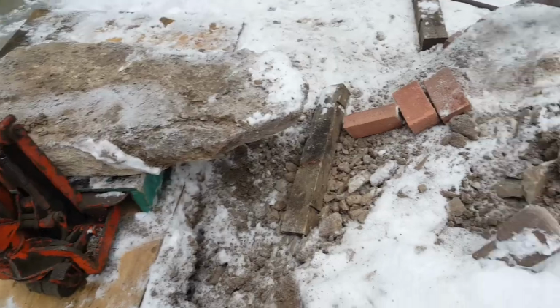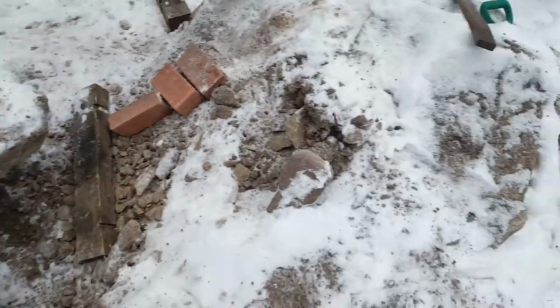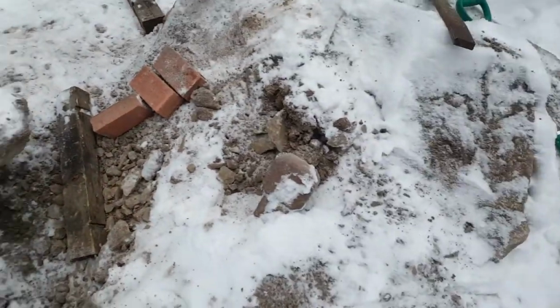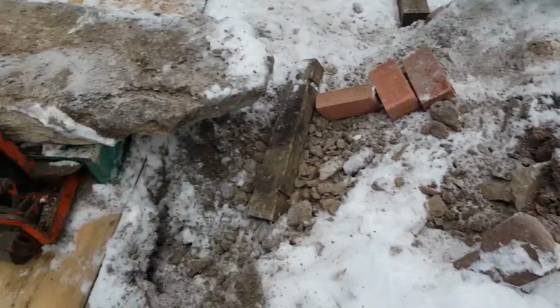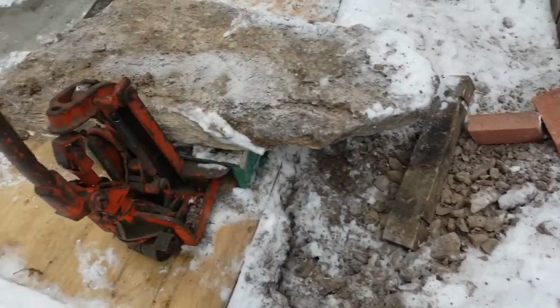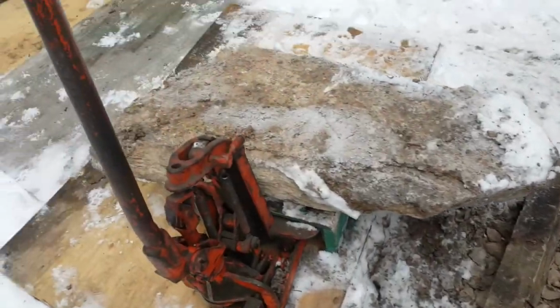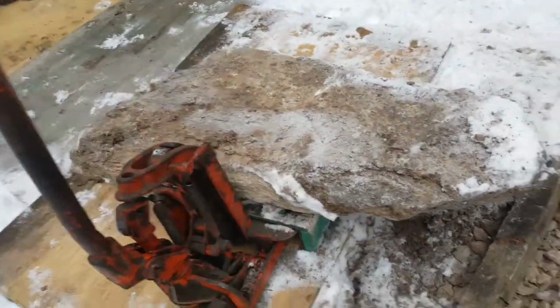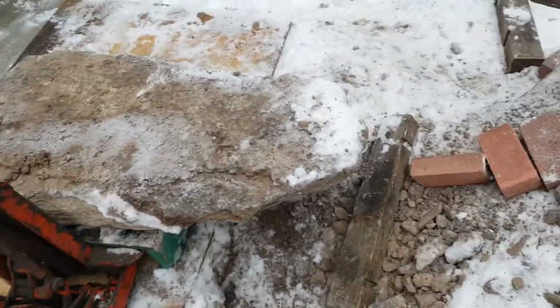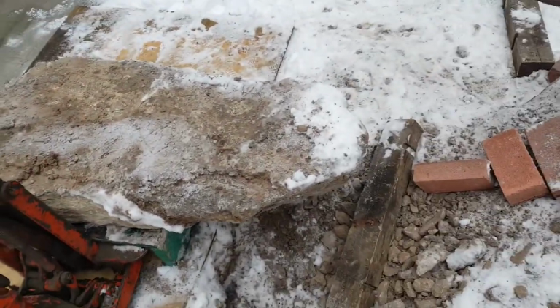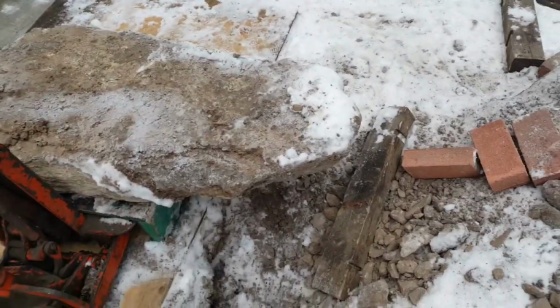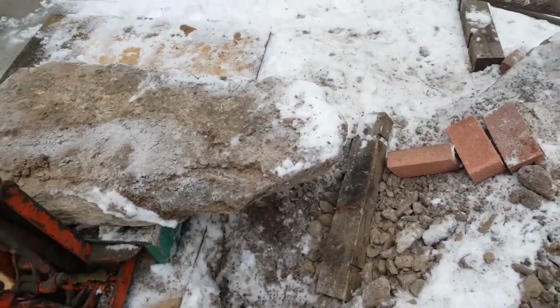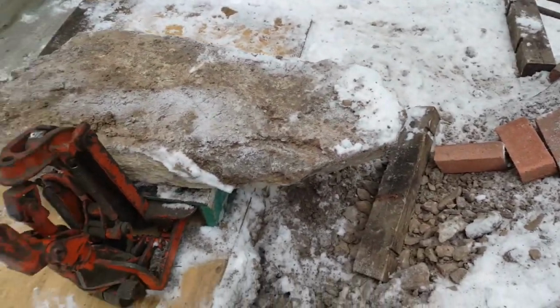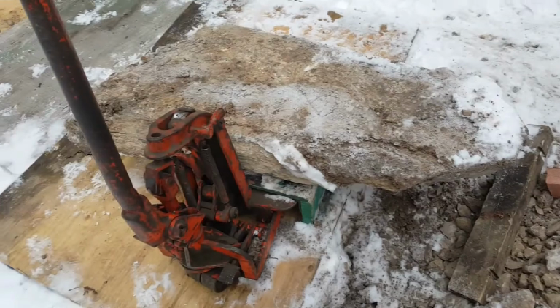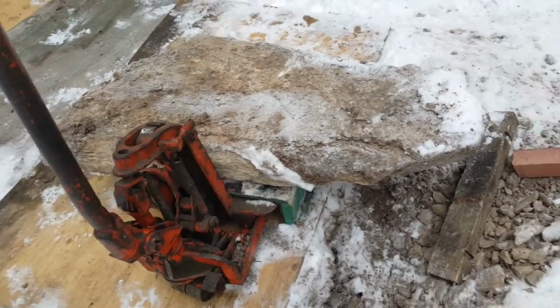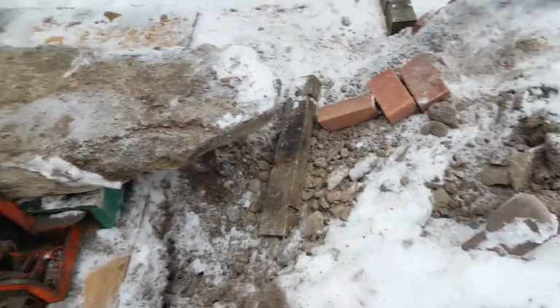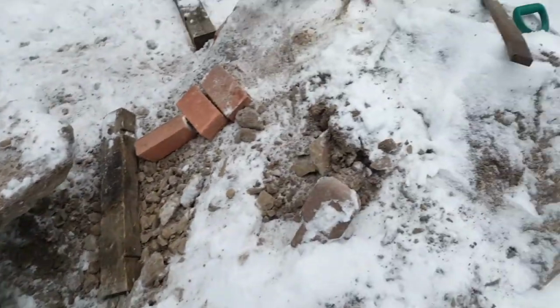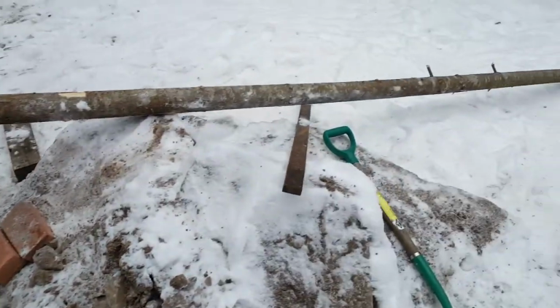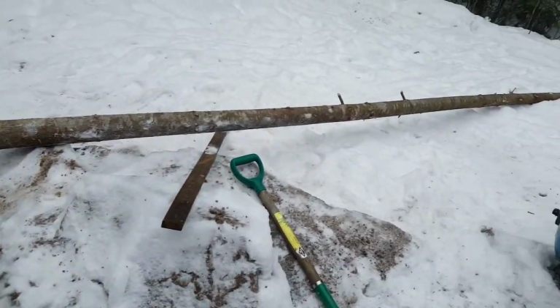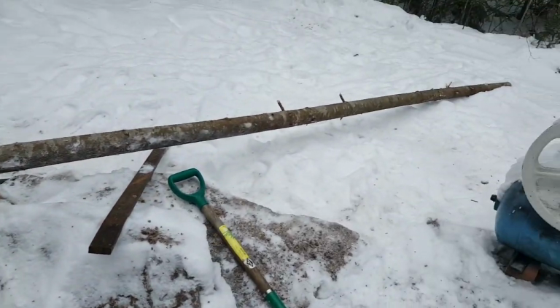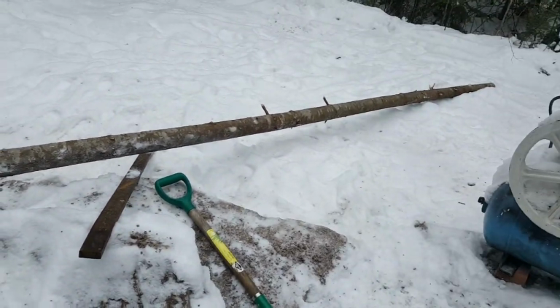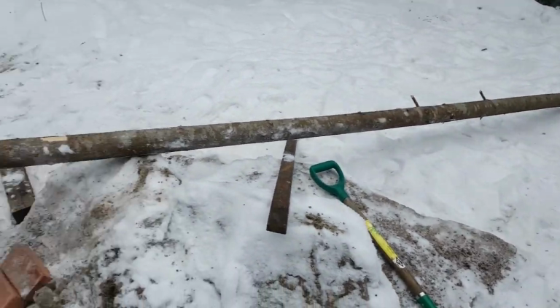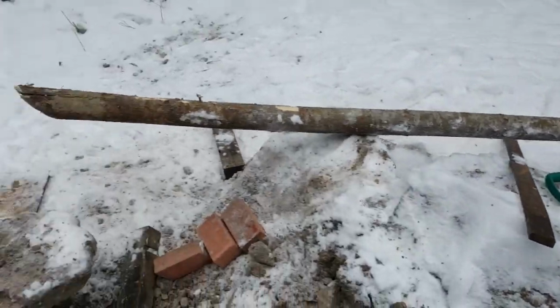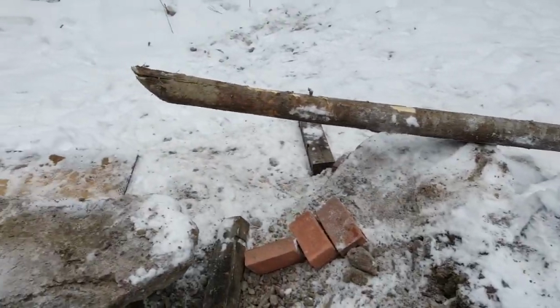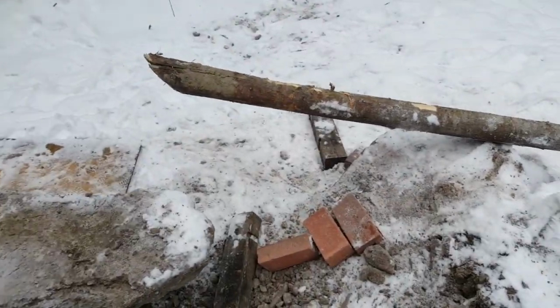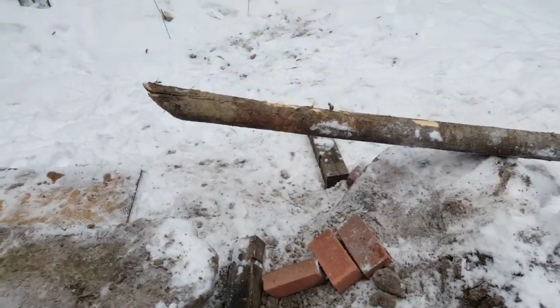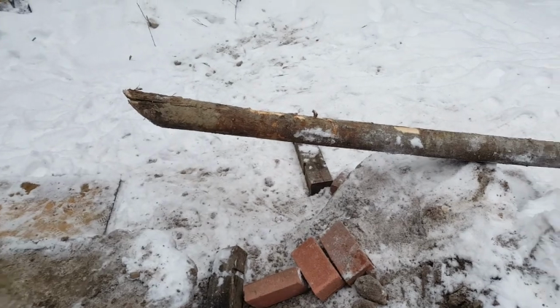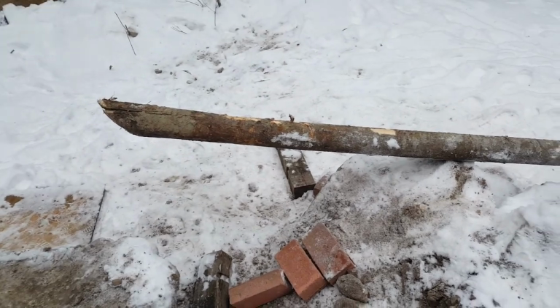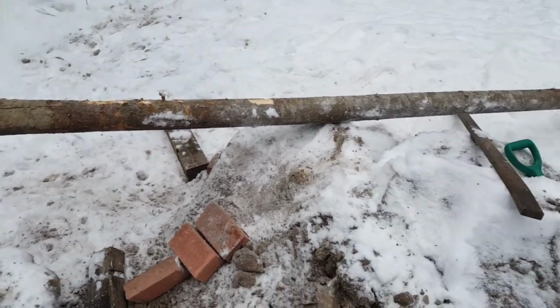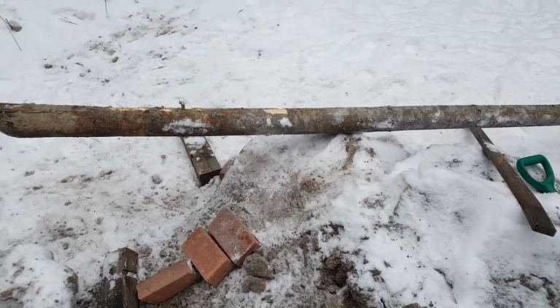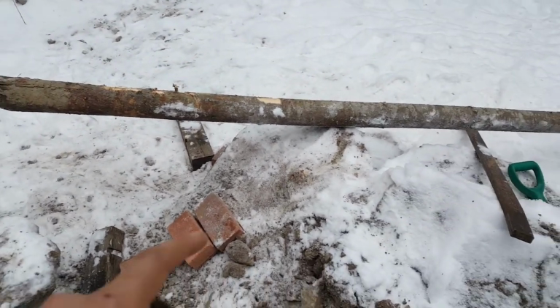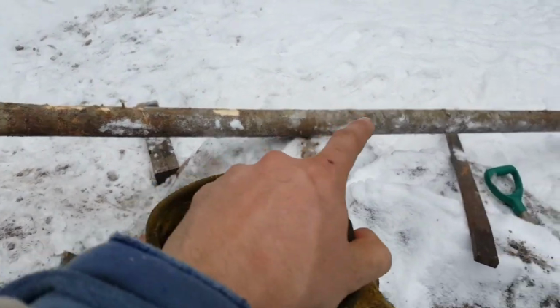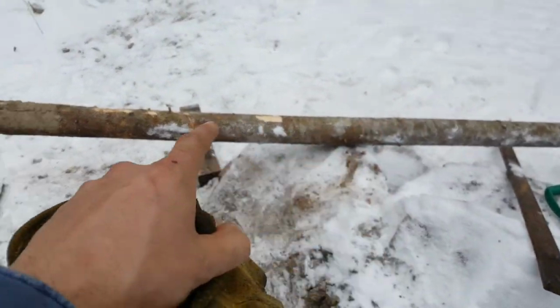We are removing these large armor stones, again in primitive fashion. Just a tree I chopped down, used it as a lever.